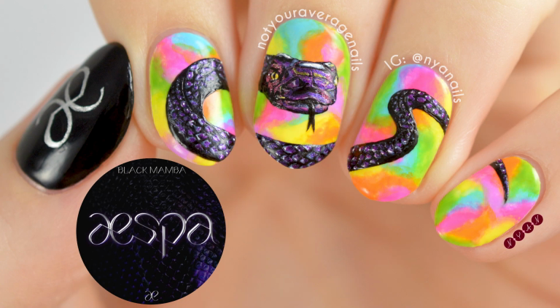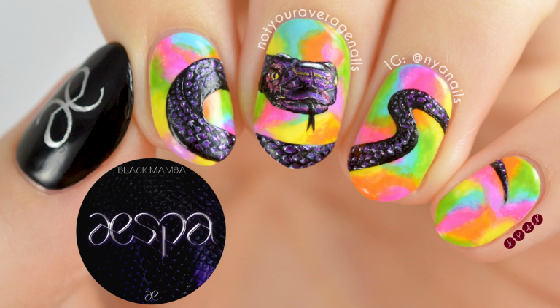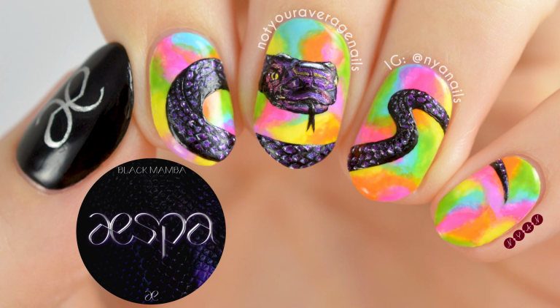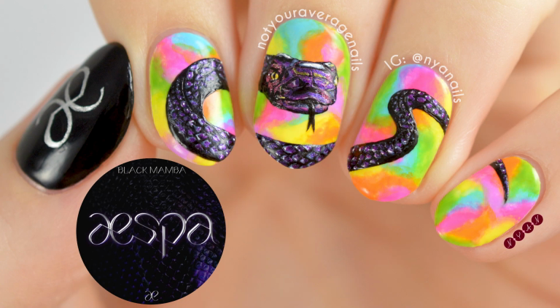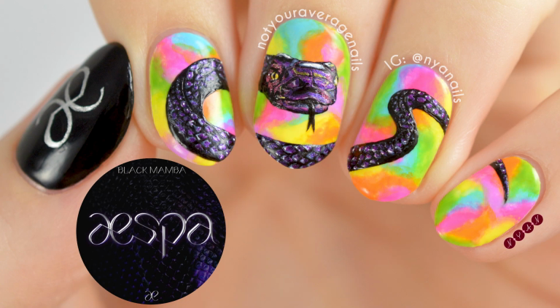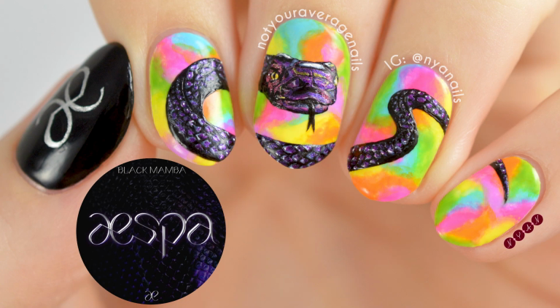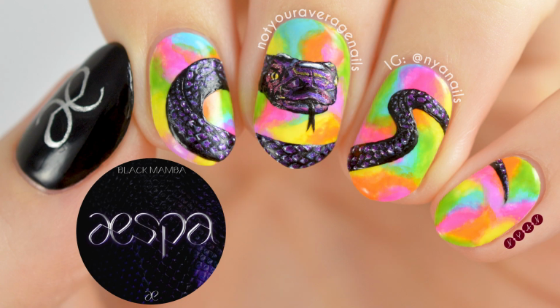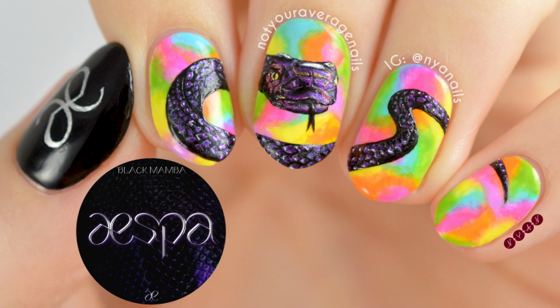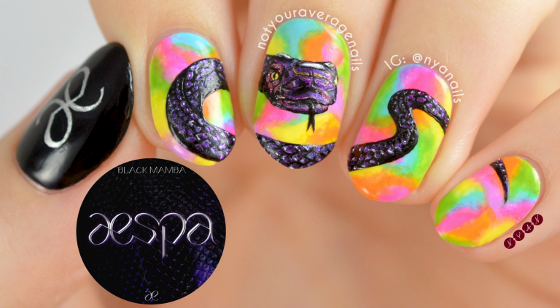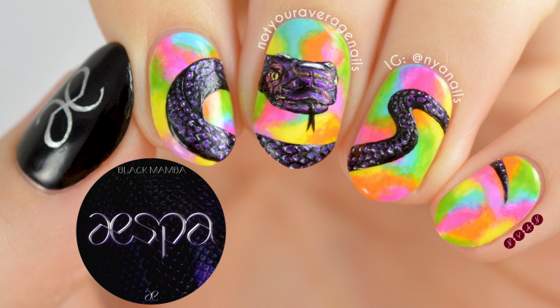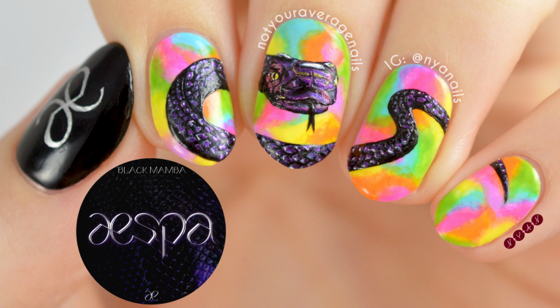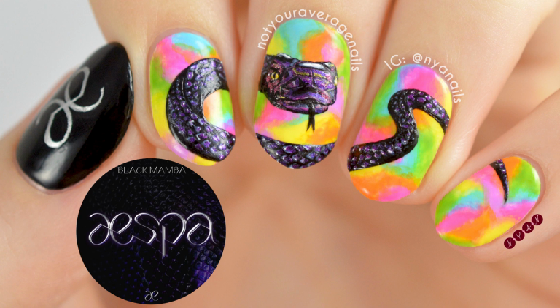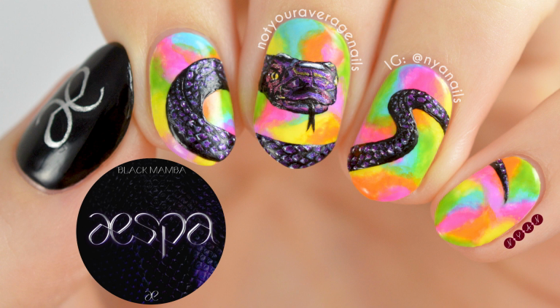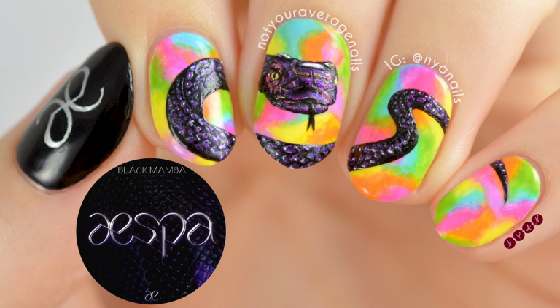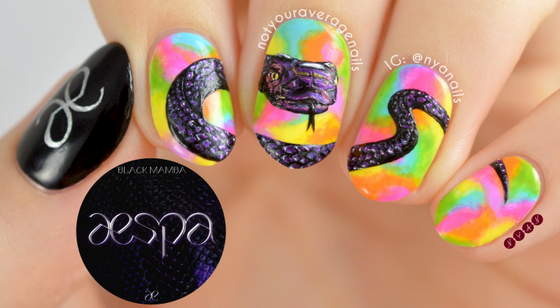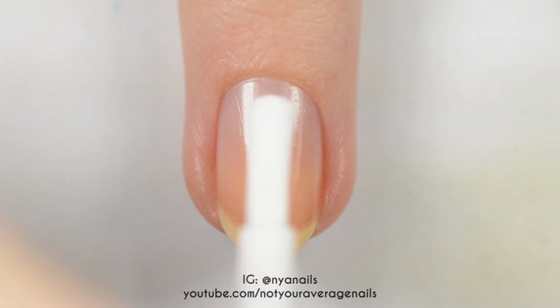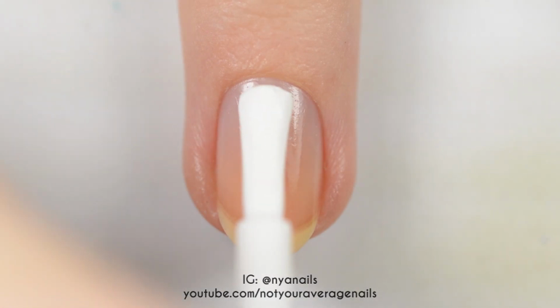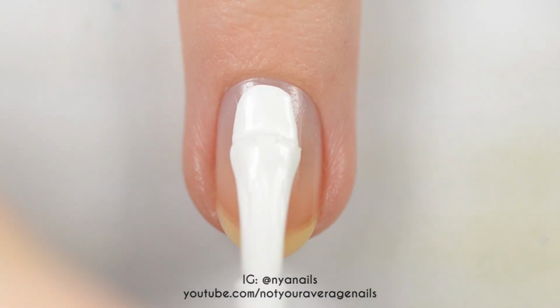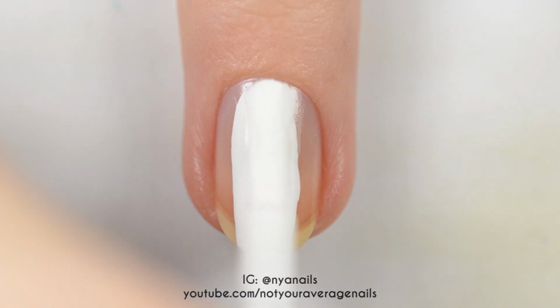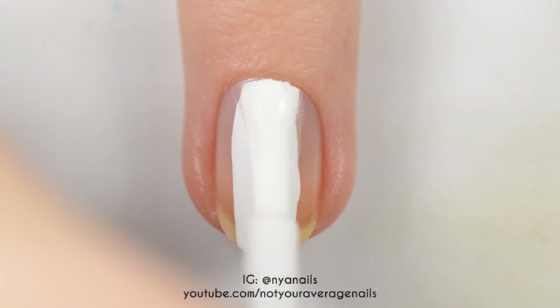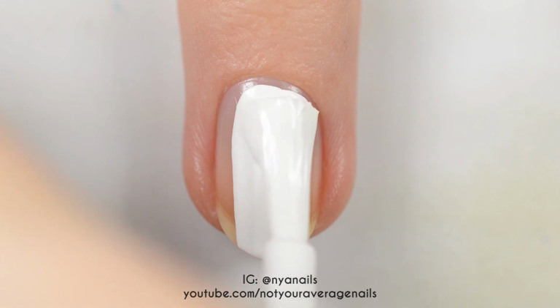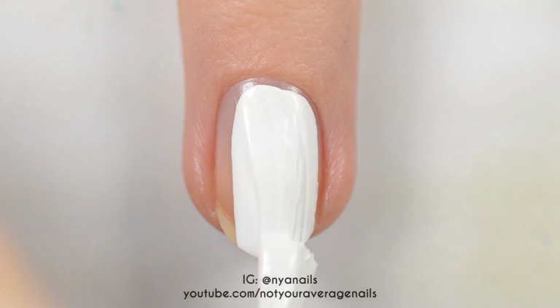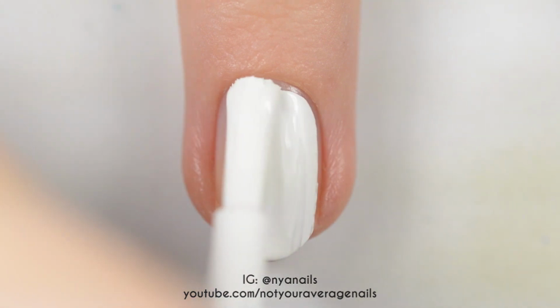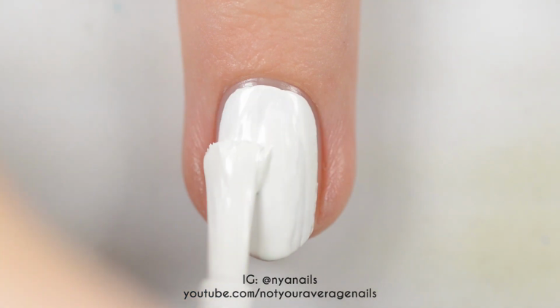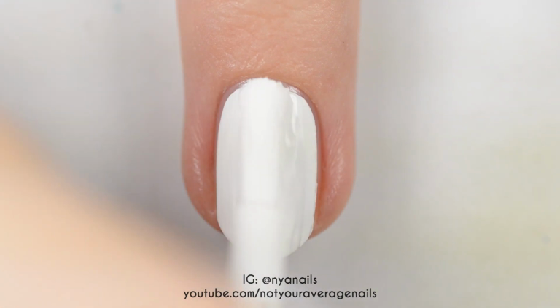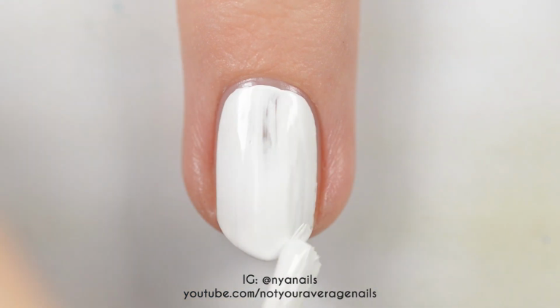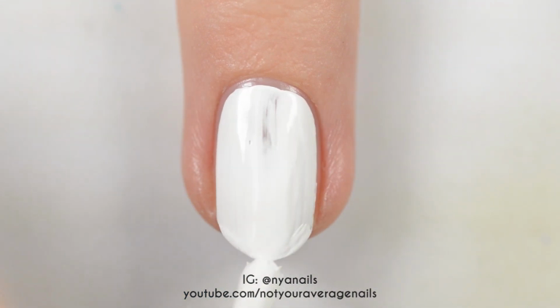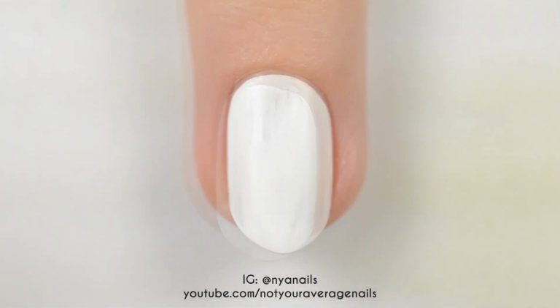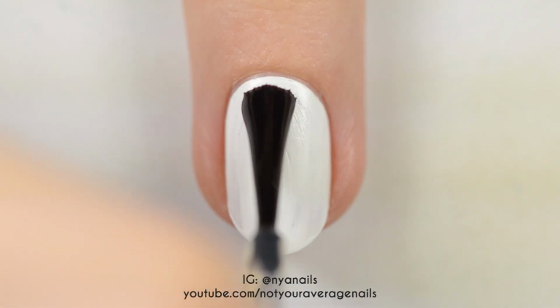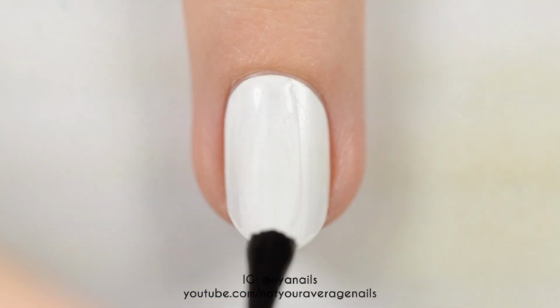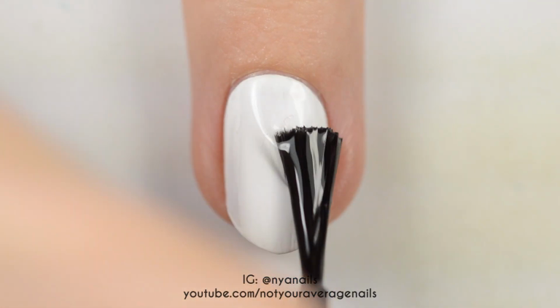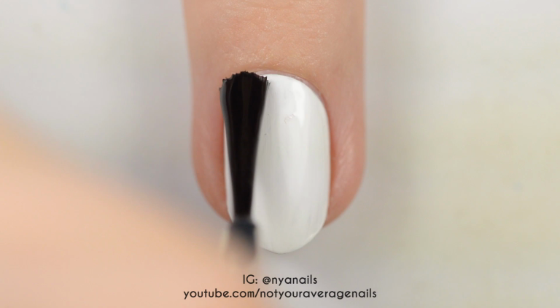Hey guys, it's Becca! Today I'll be showing you how to recreate my Aespa Black Mamba-inspired design. Start off by painting all of your nails except for your thumb white. Once they're dry, topcoat the nails.